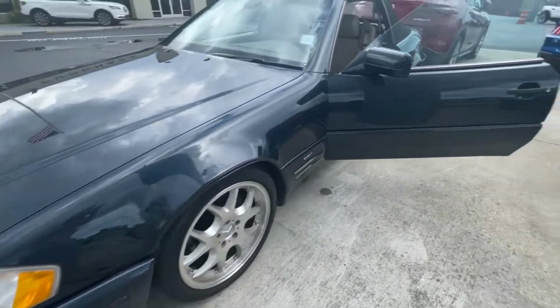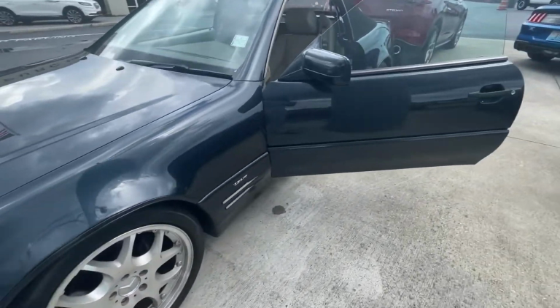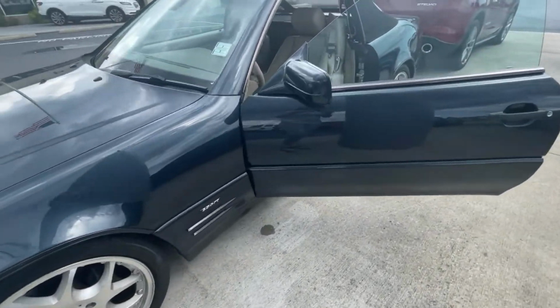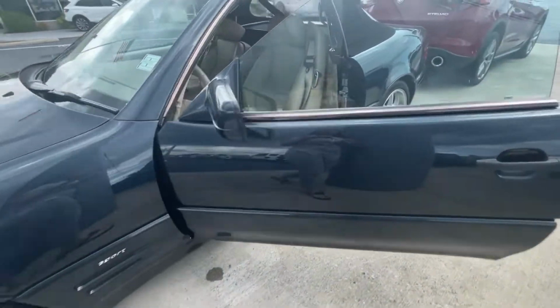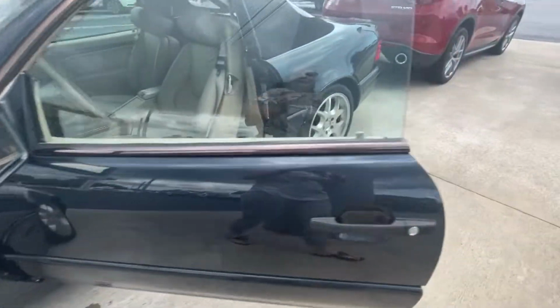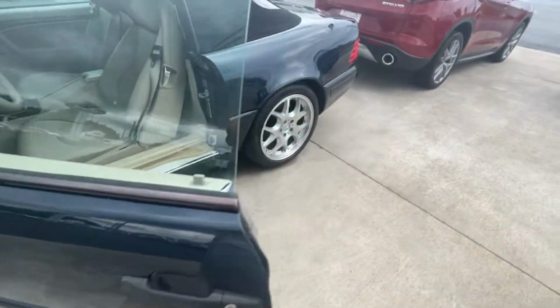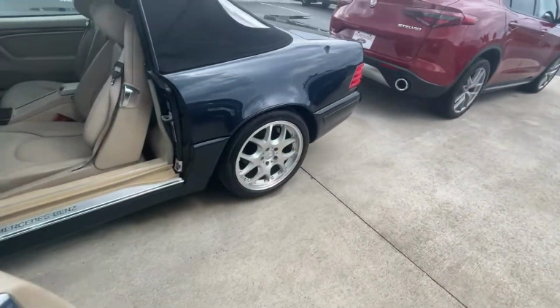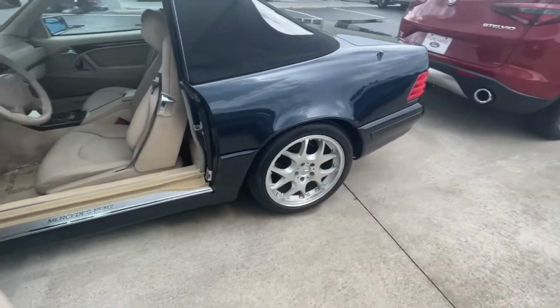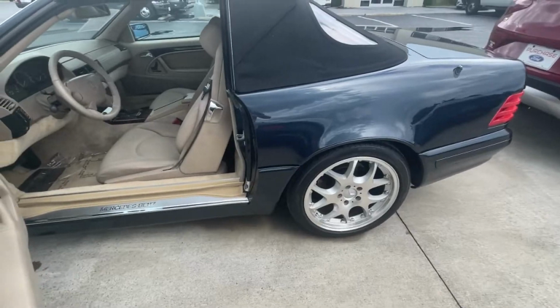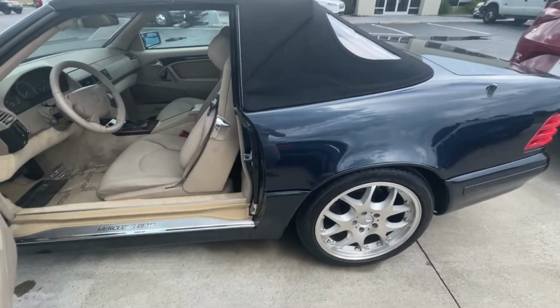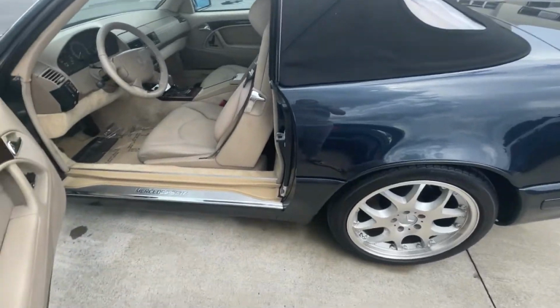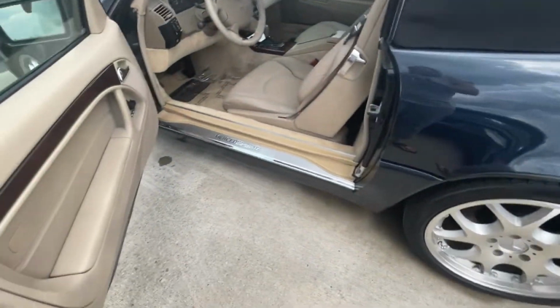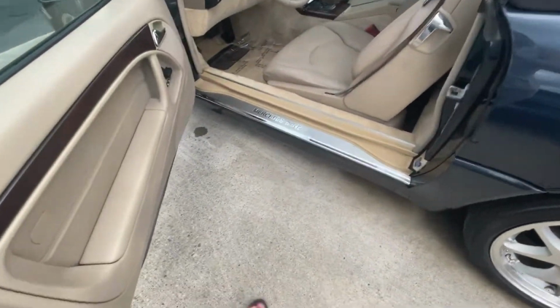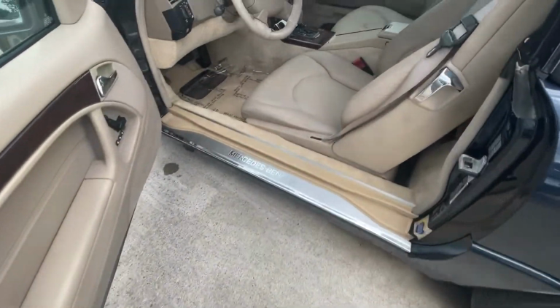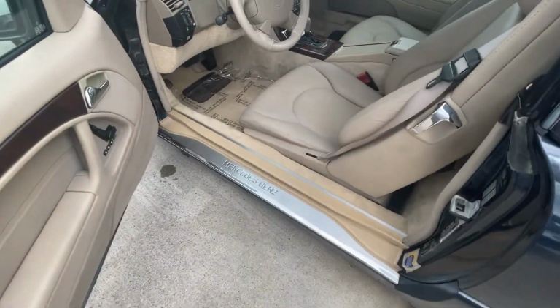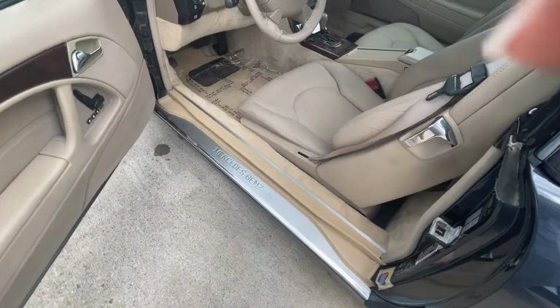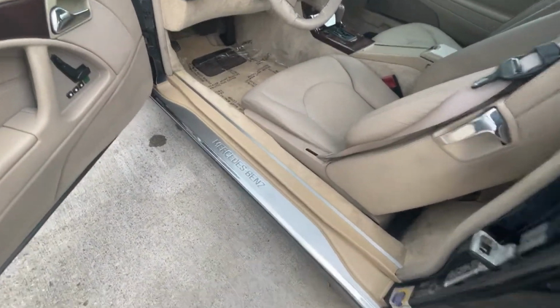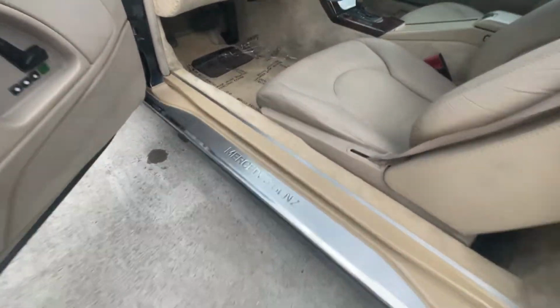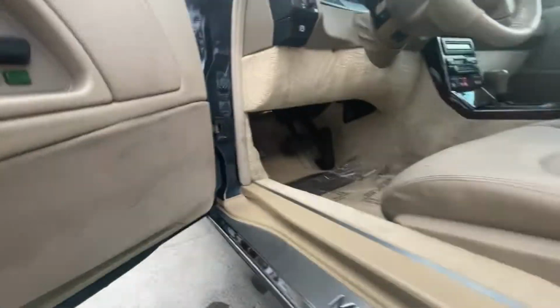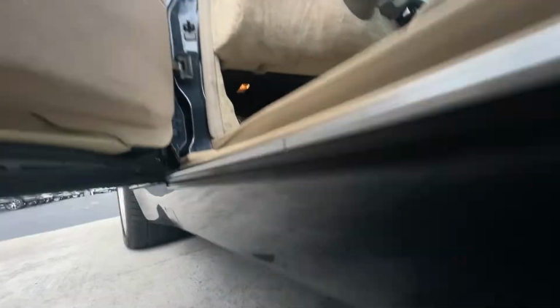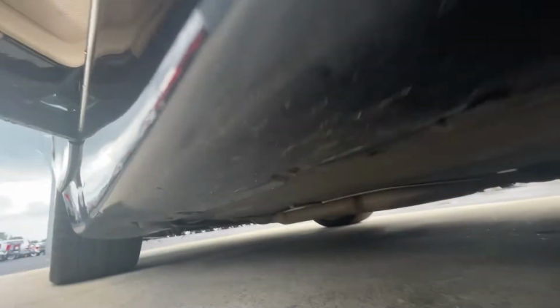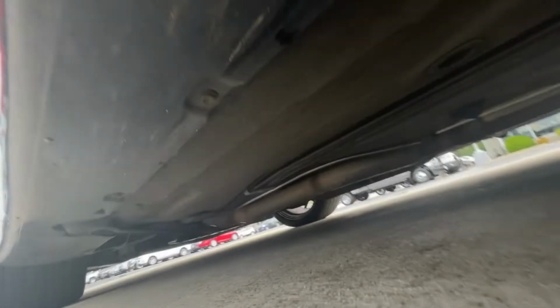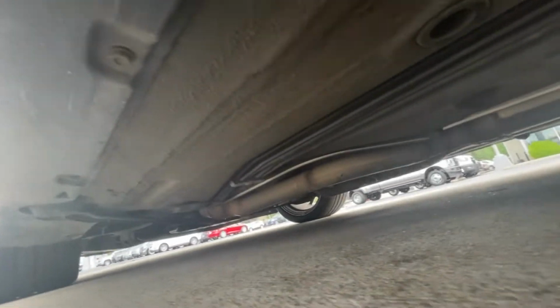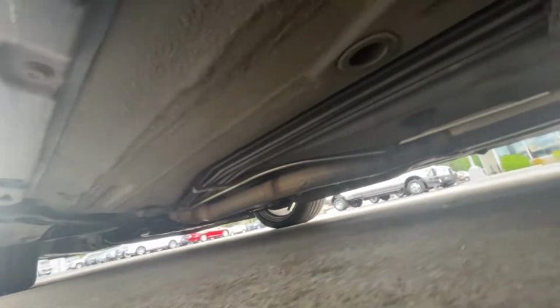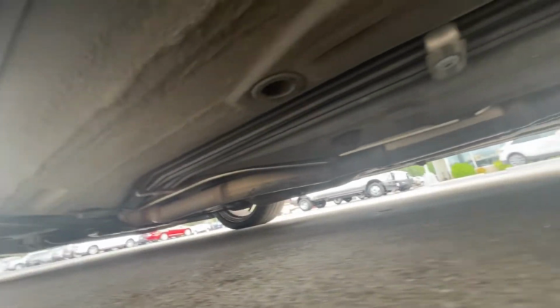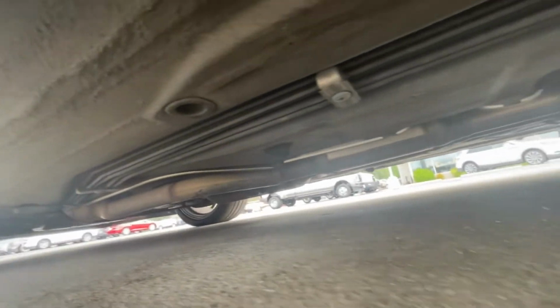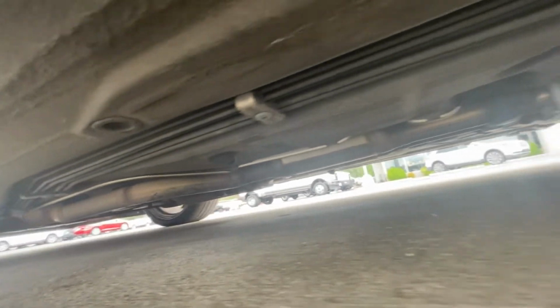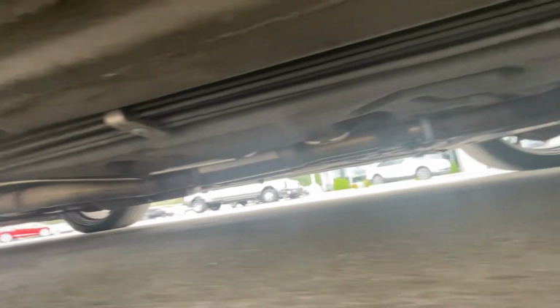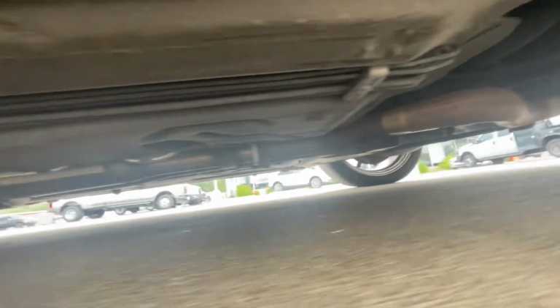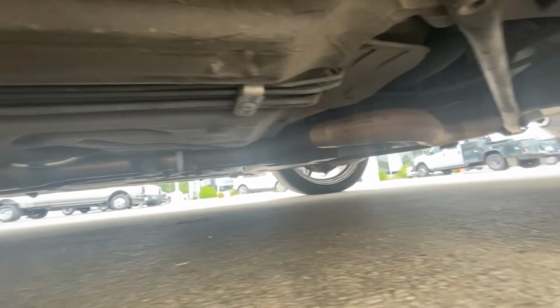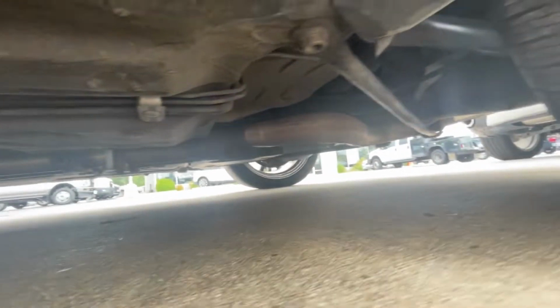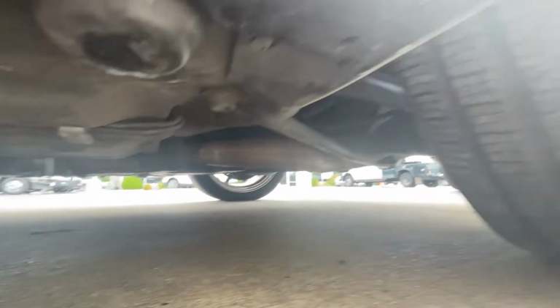I'm going to try to get down low so you can see underneath of it, and then we're going to go over to the inside. I know this is kind of a long video, but I think anytime we're looking at stuff like this, we want to see that. Looks nice — it's in good shape.